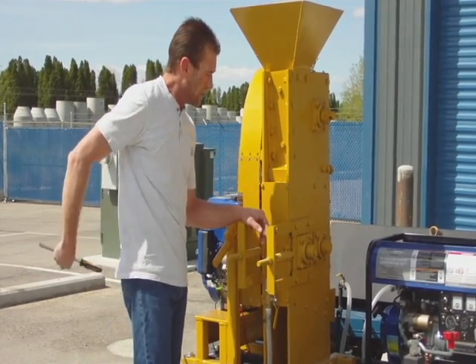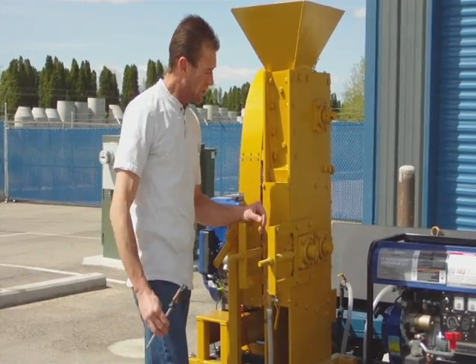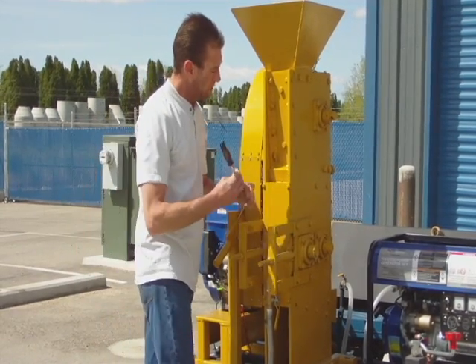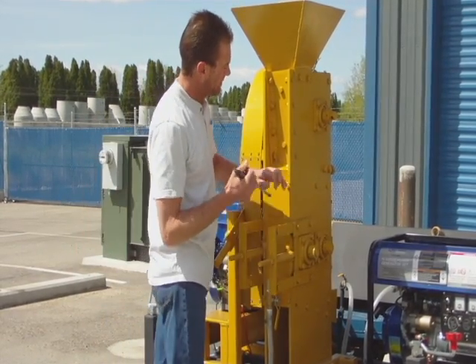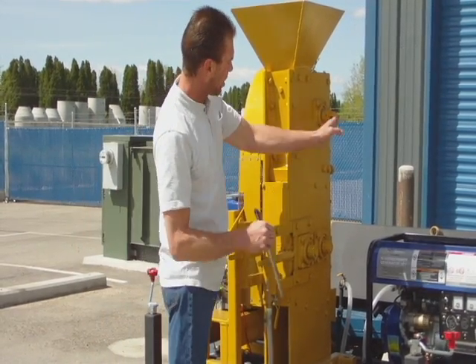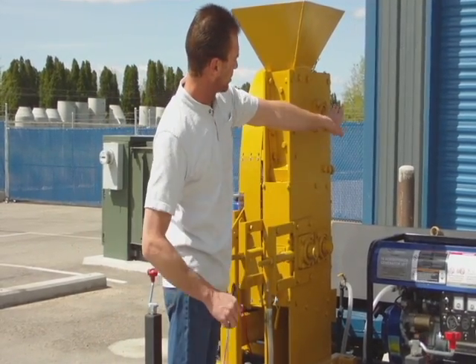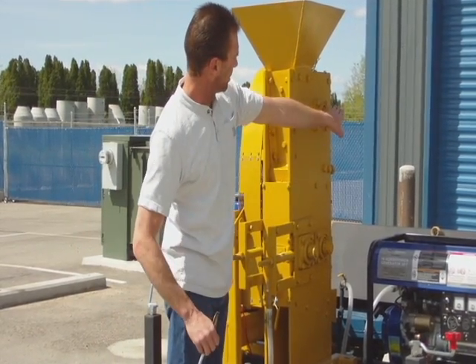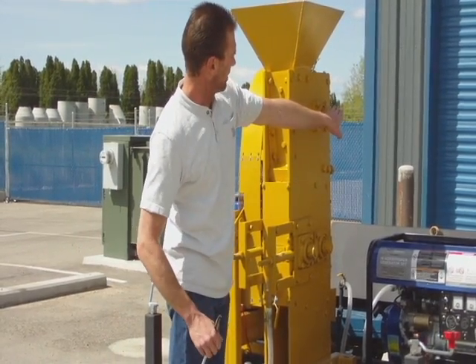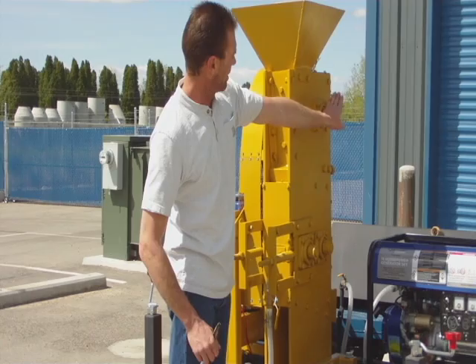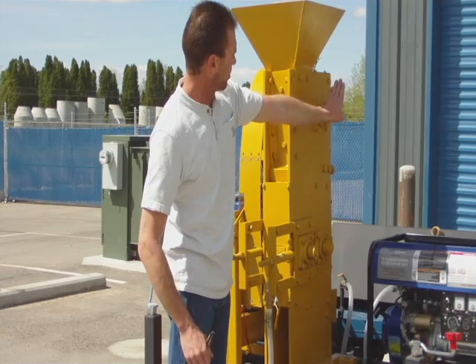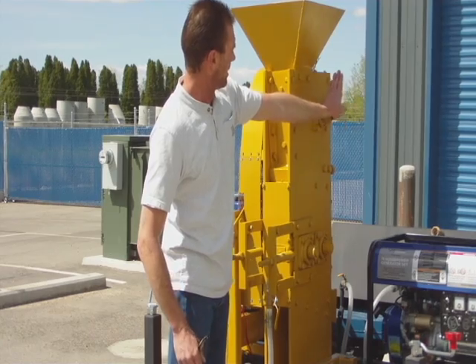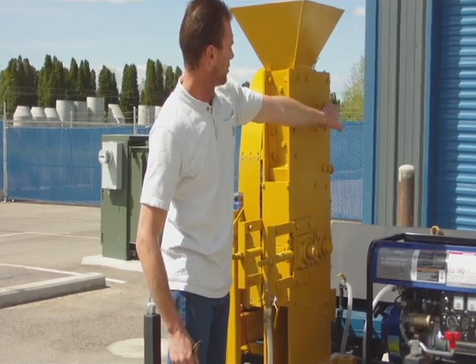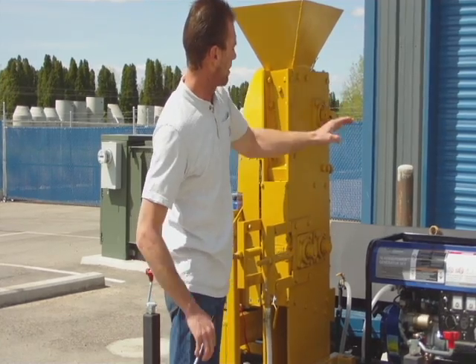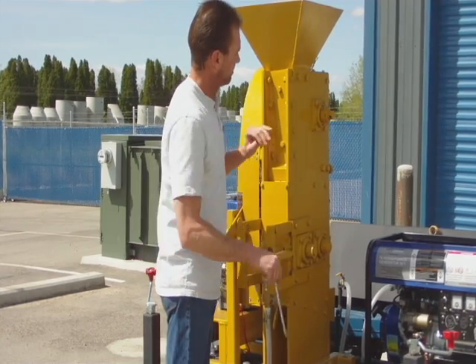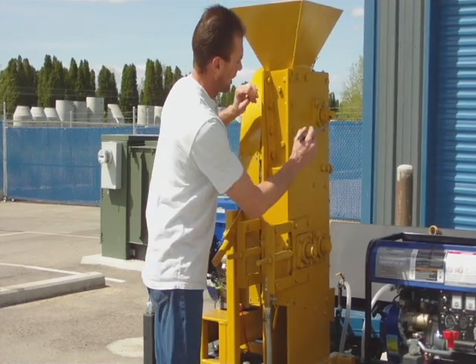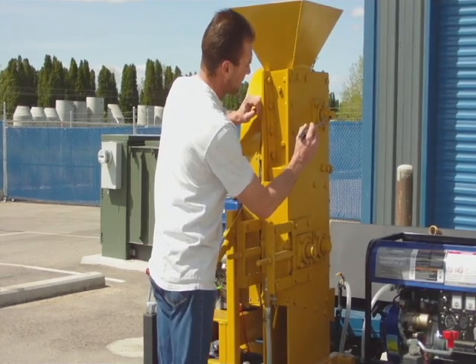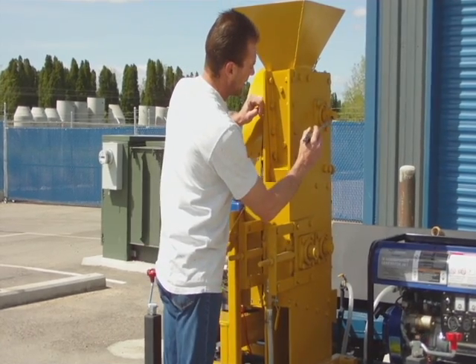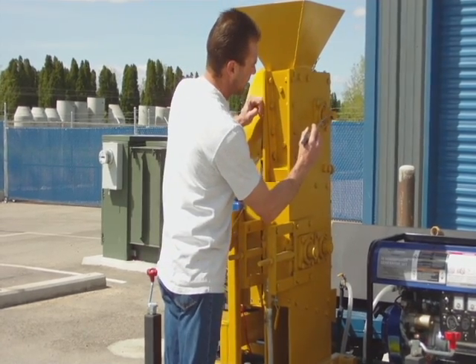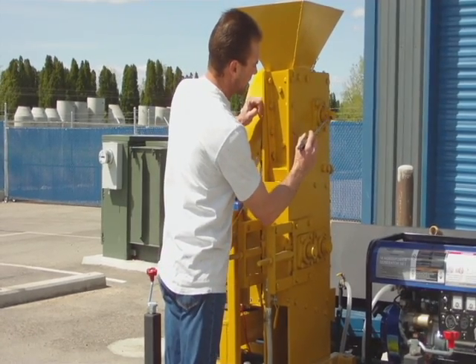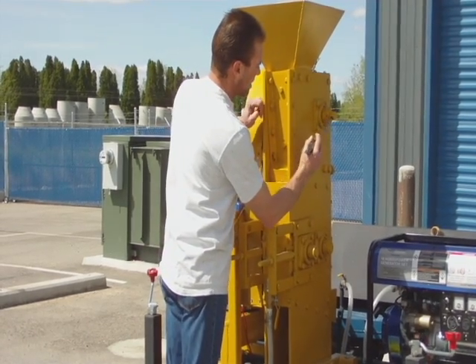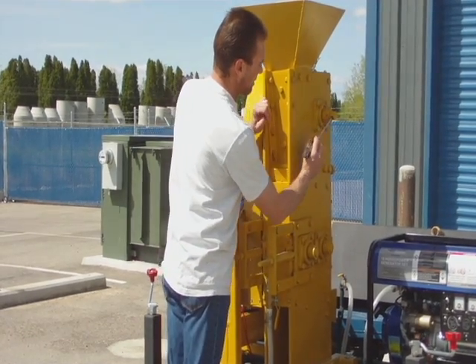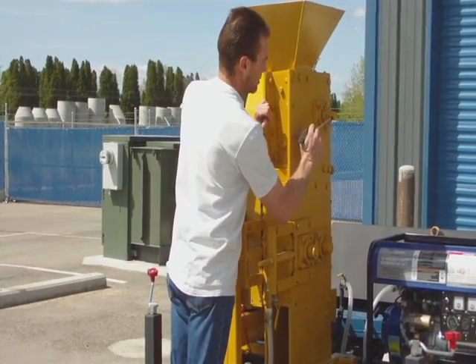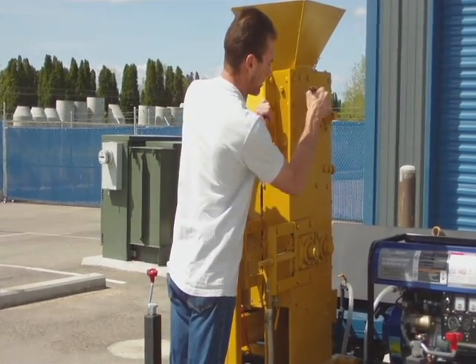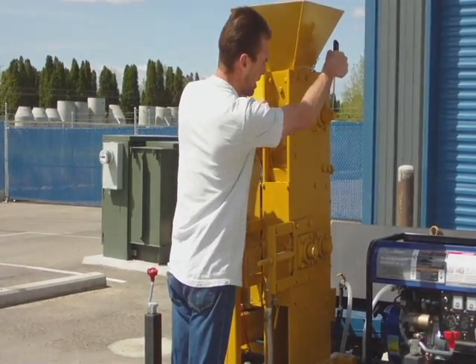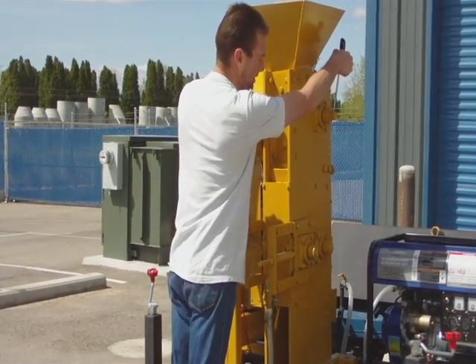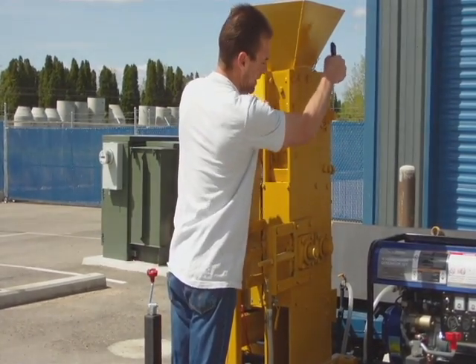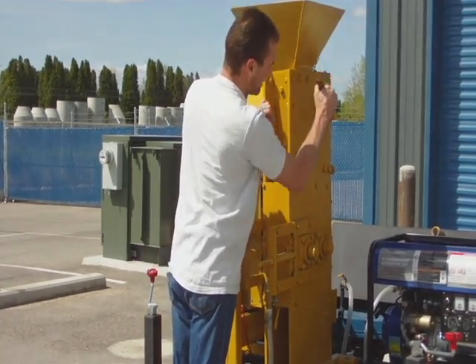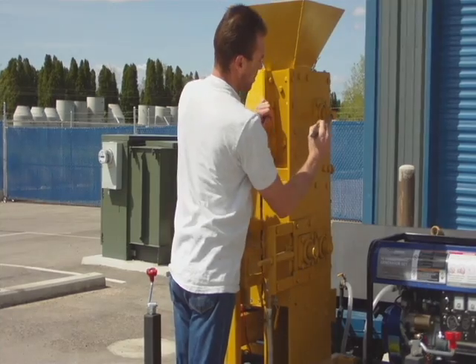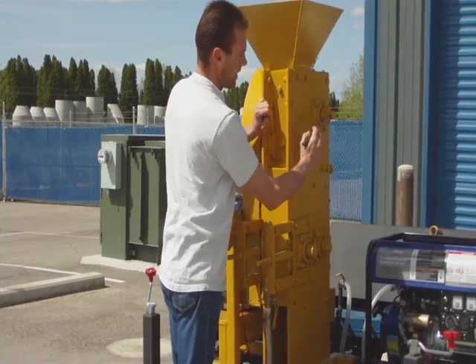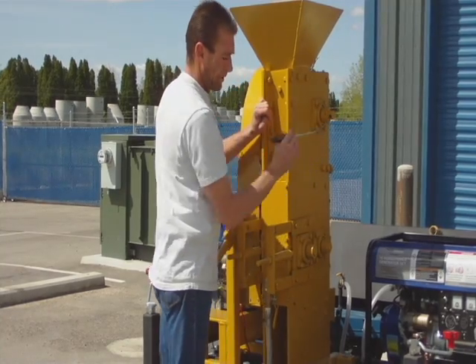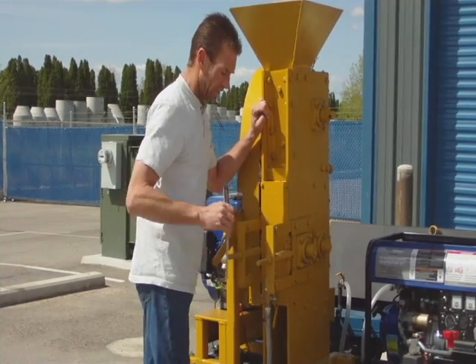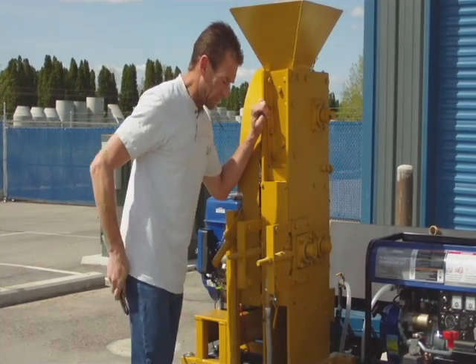The unit also has a hole drilled here in your jaw shaft that you can use to turn the jaw in order to unplug the system.